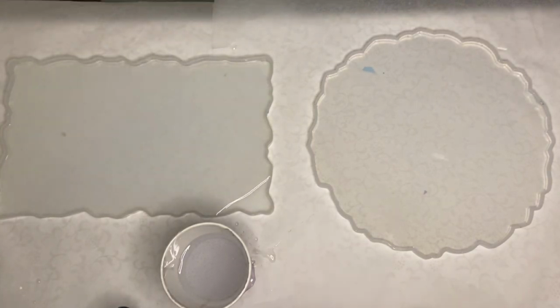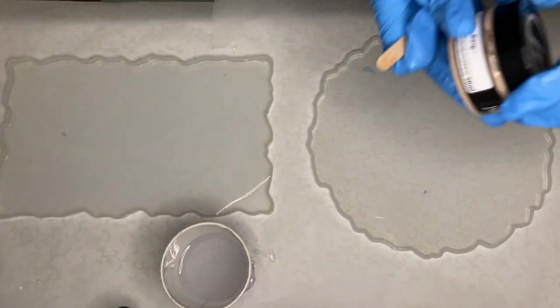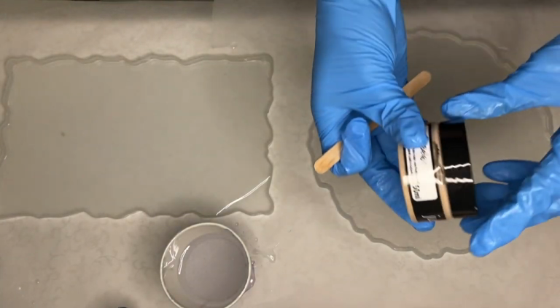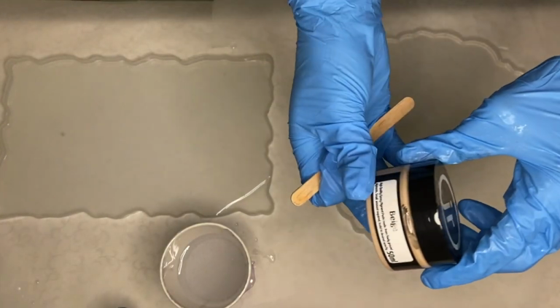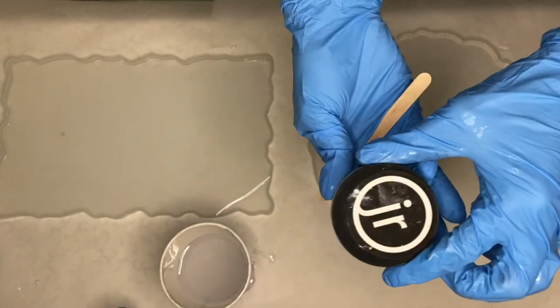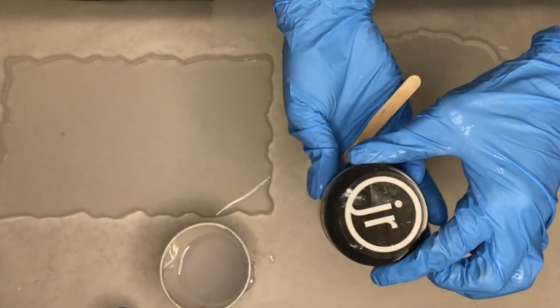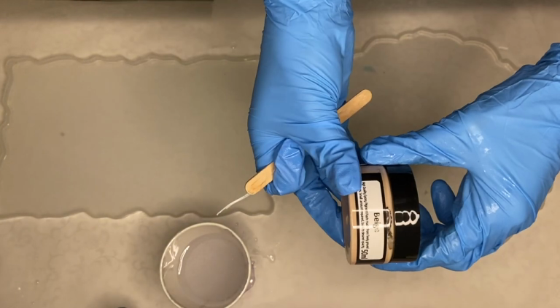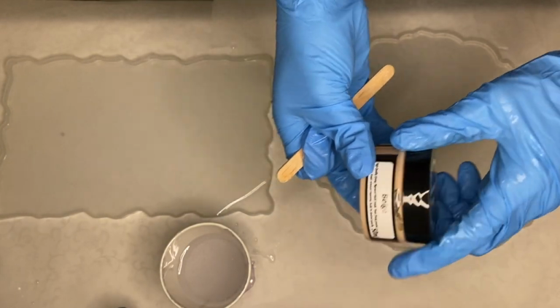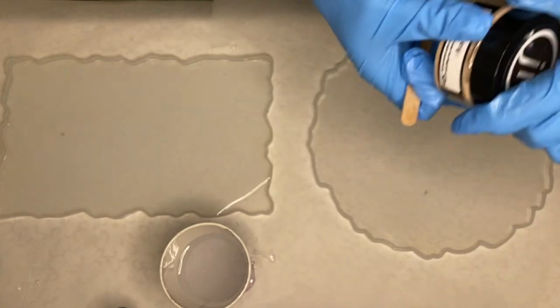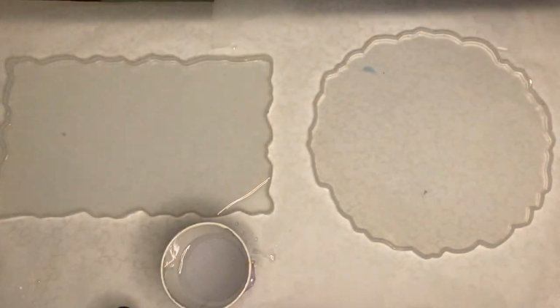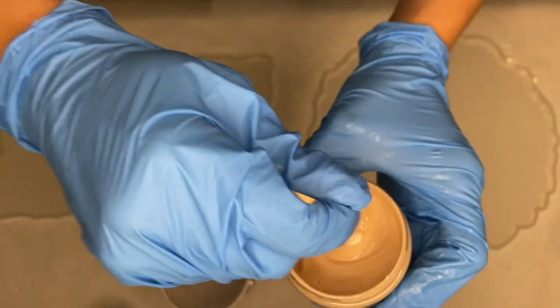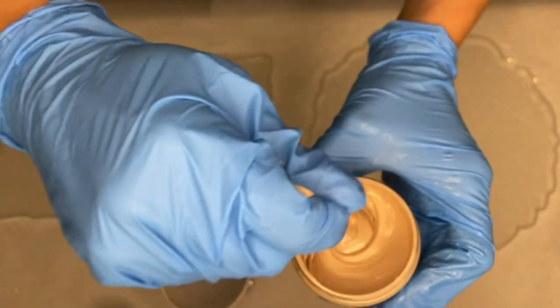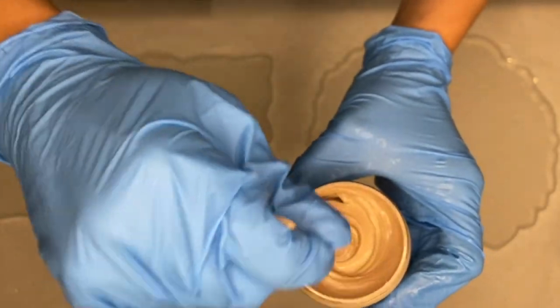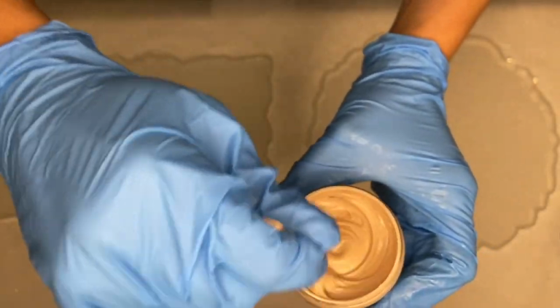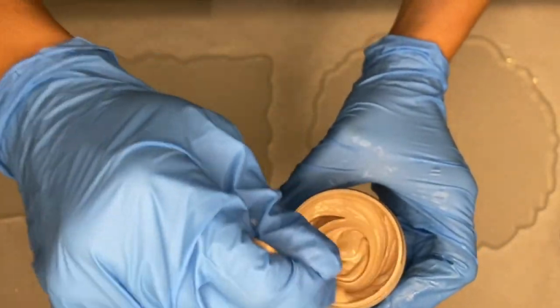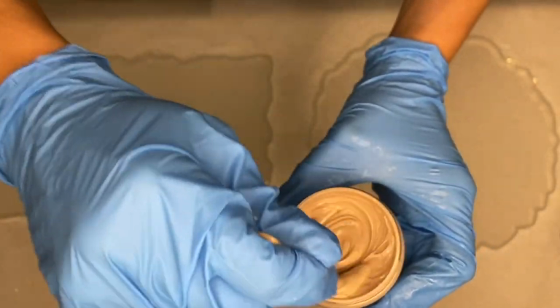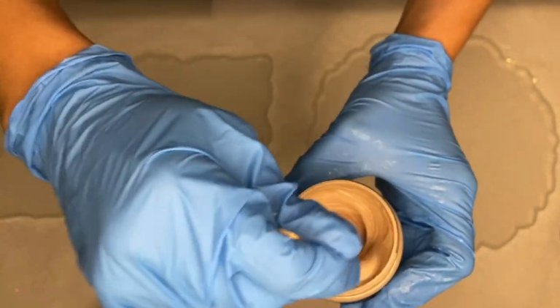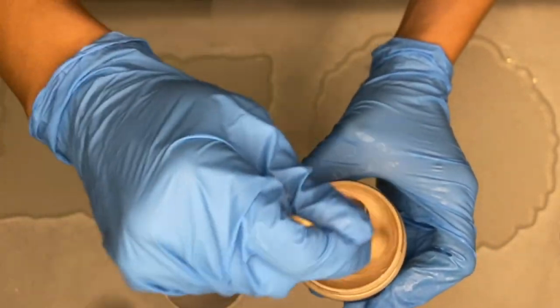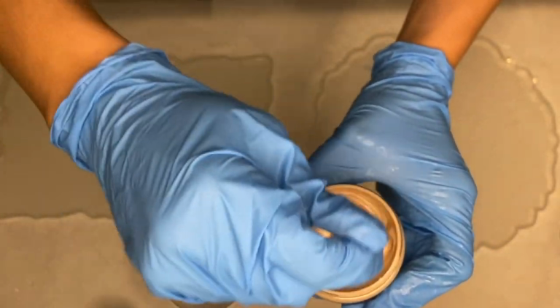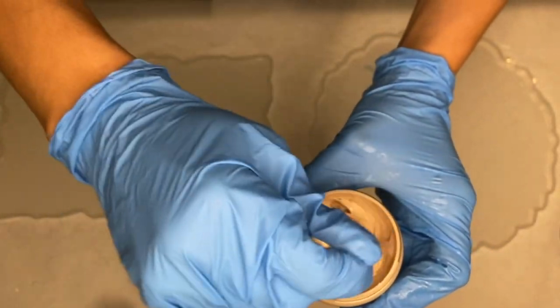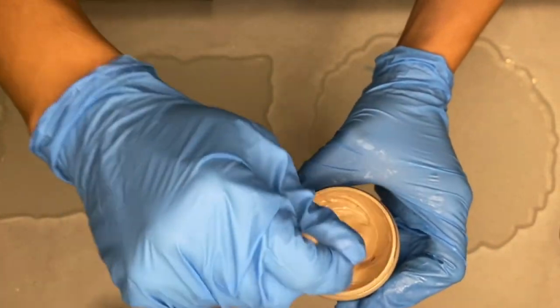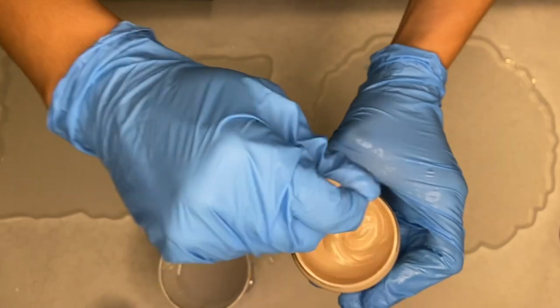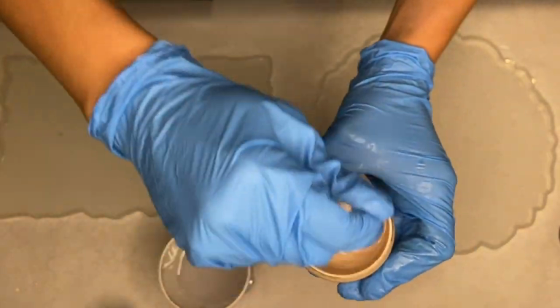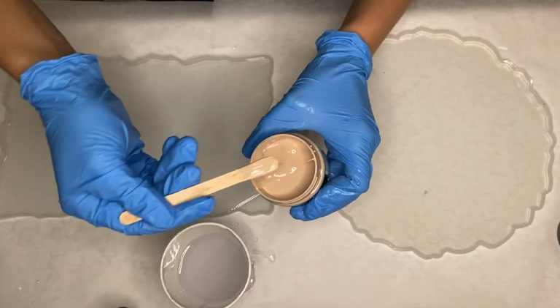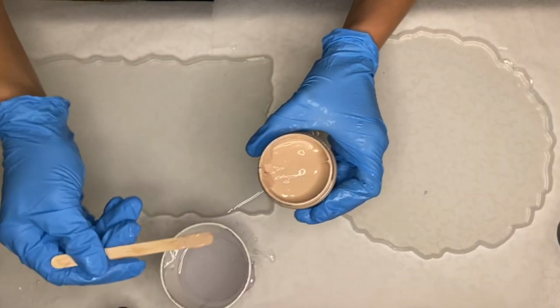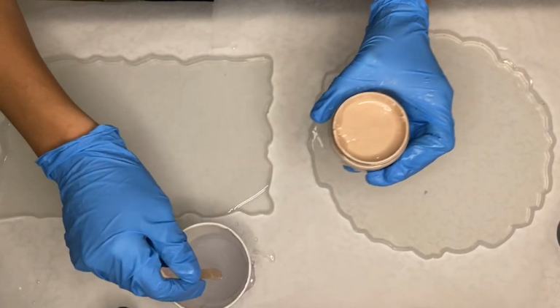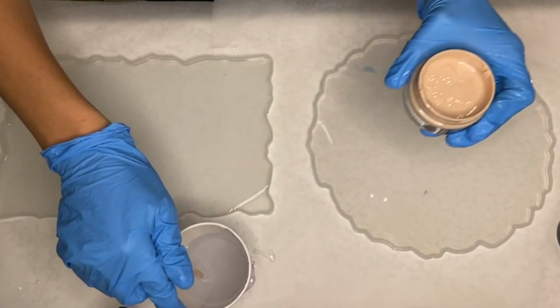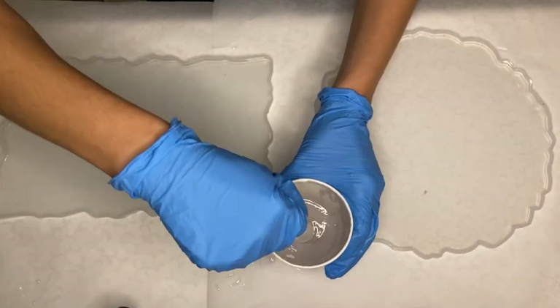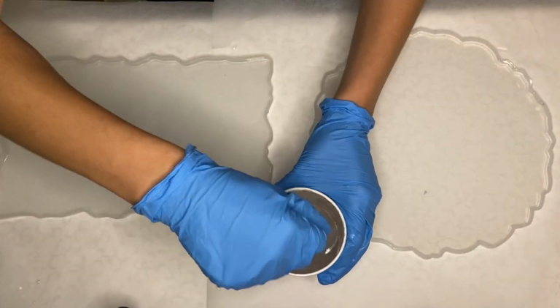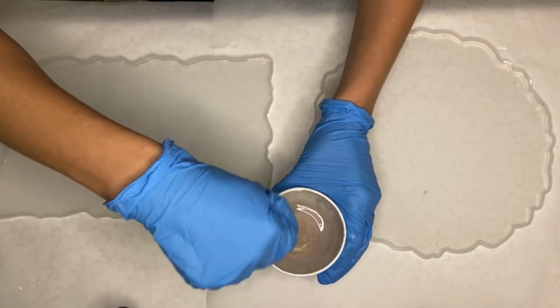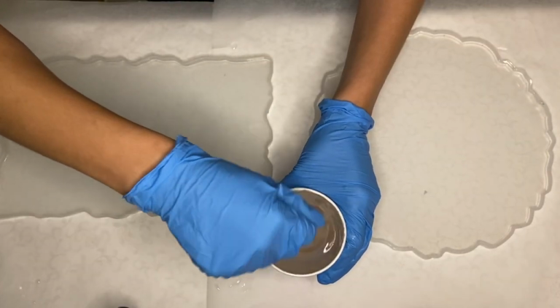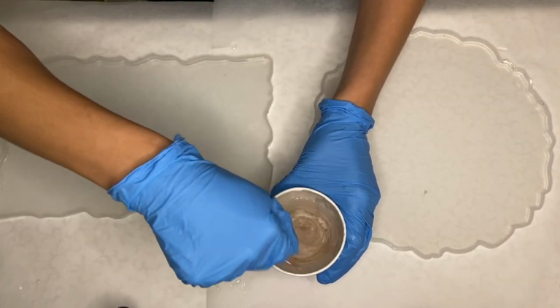I'm going to be using Just Resin's pigment paste in the shade beige. I mix the pigment well in the container first before adding a small amount into my cup of resin.